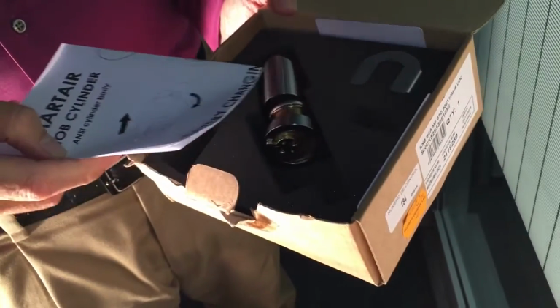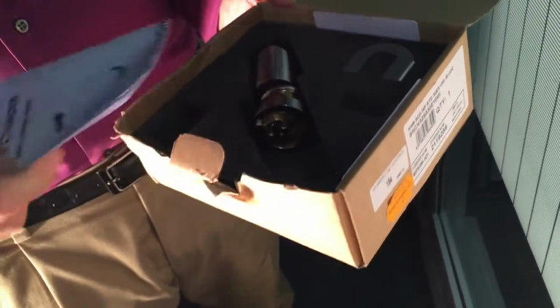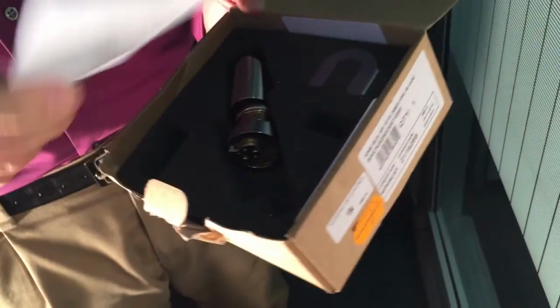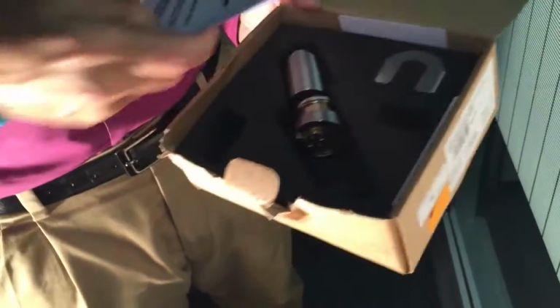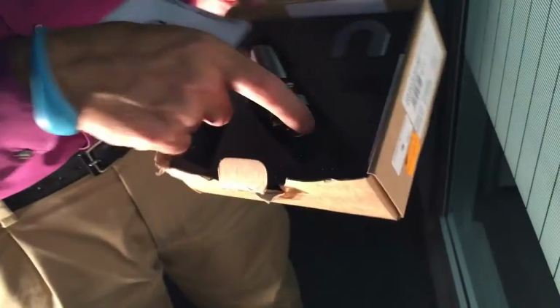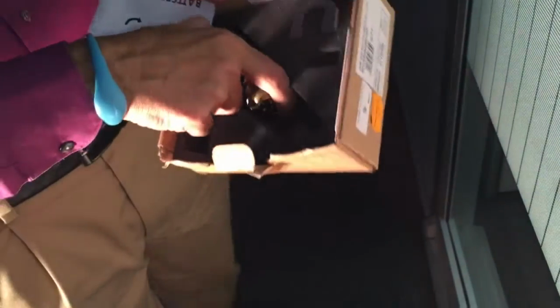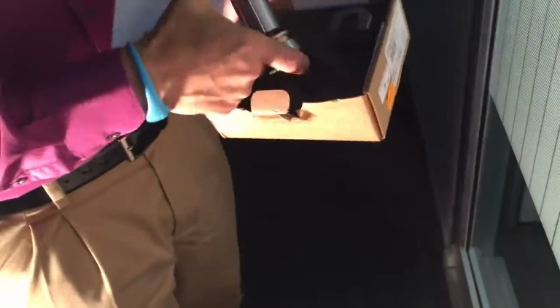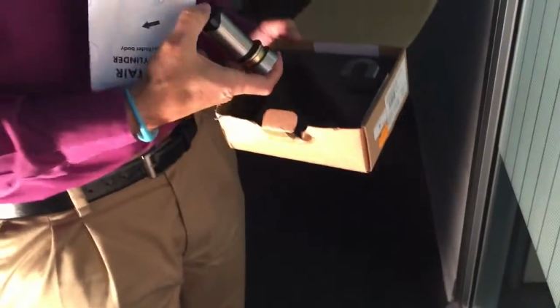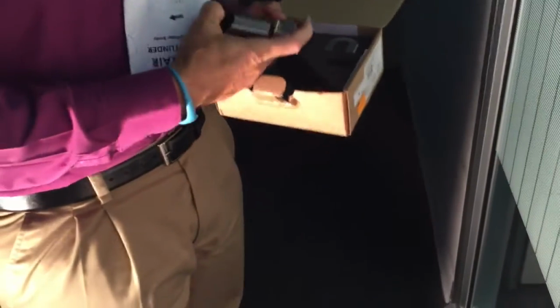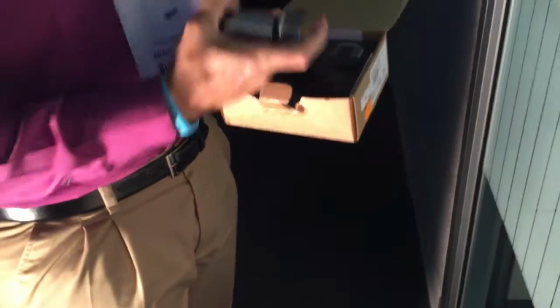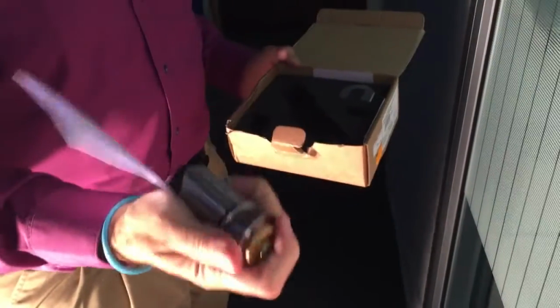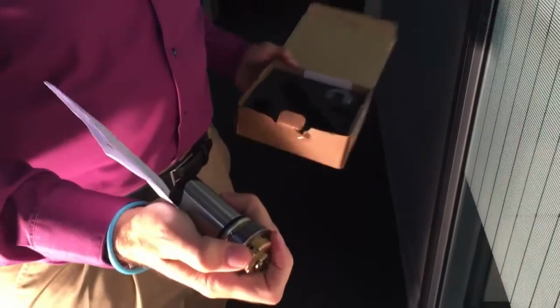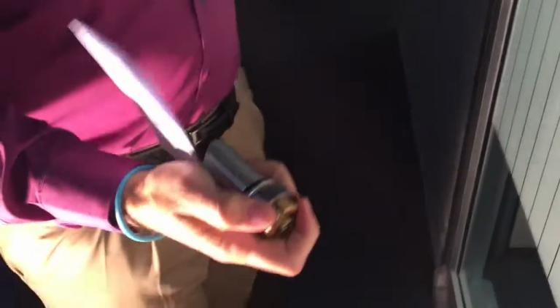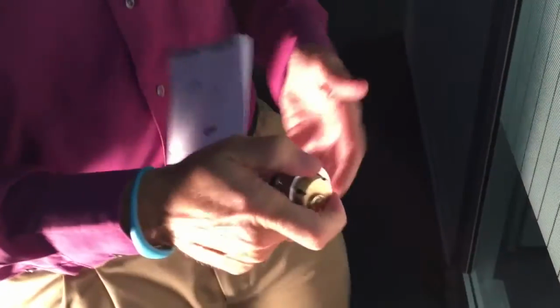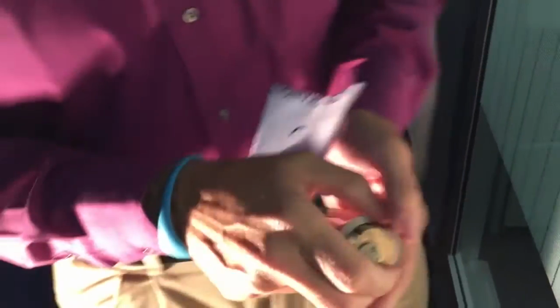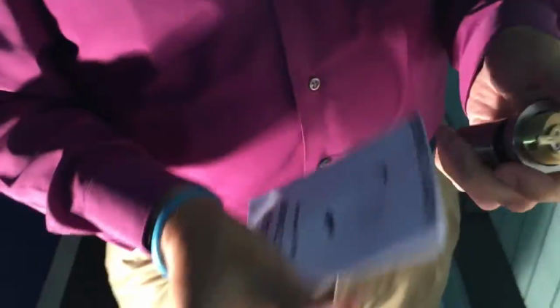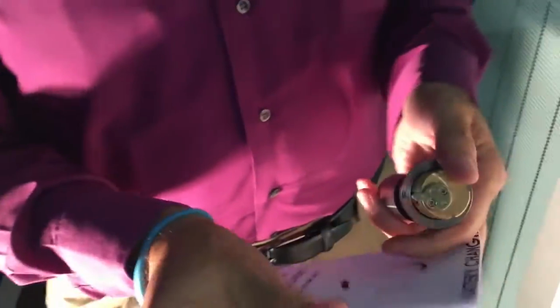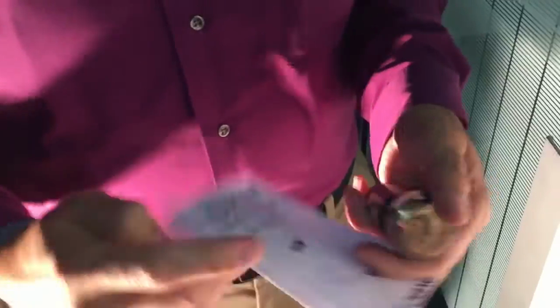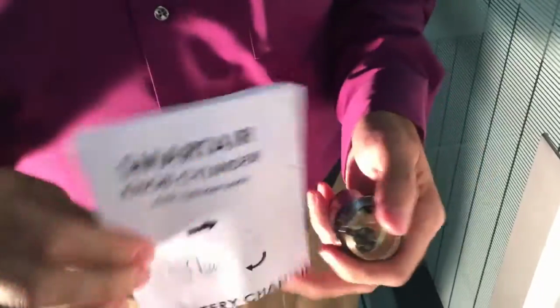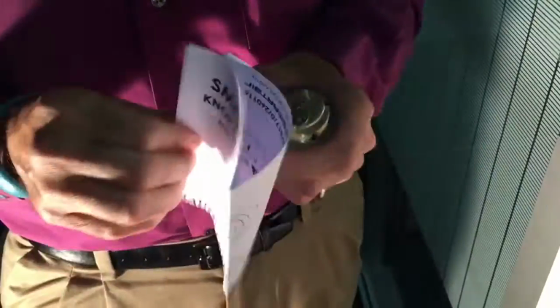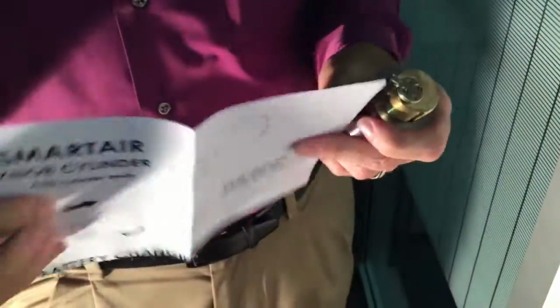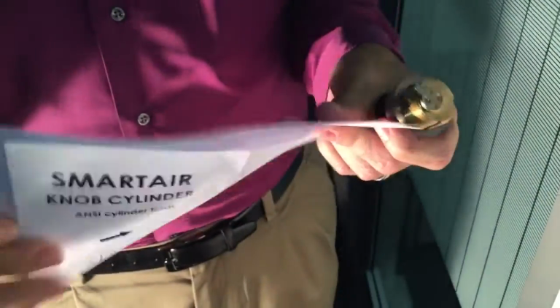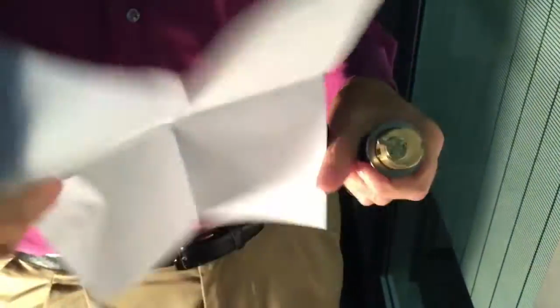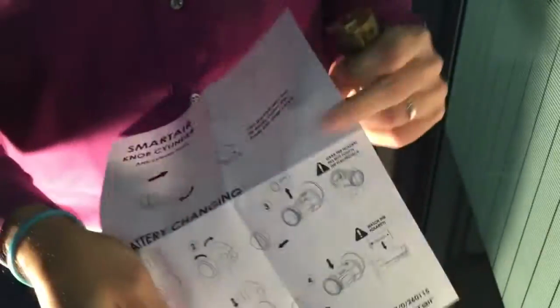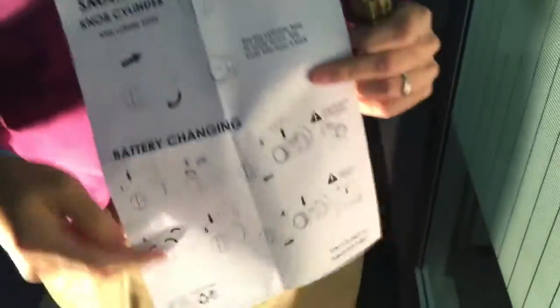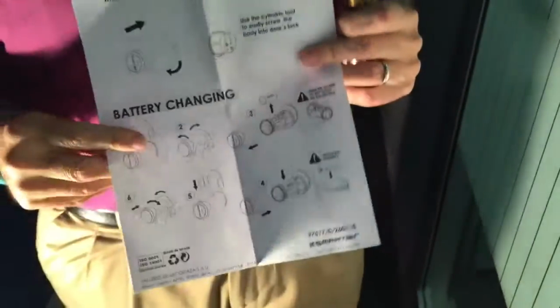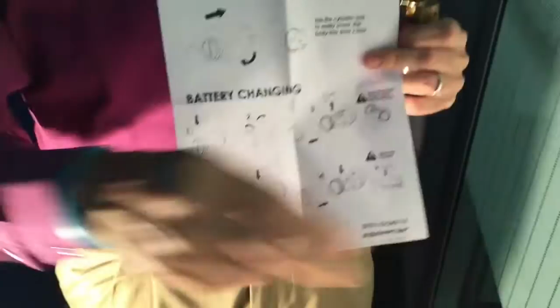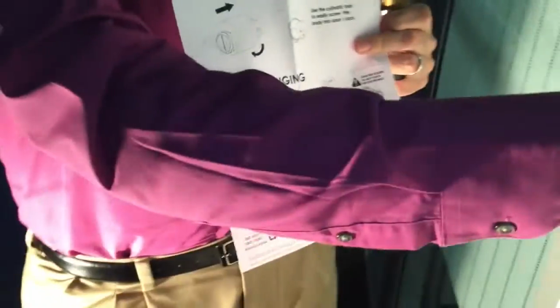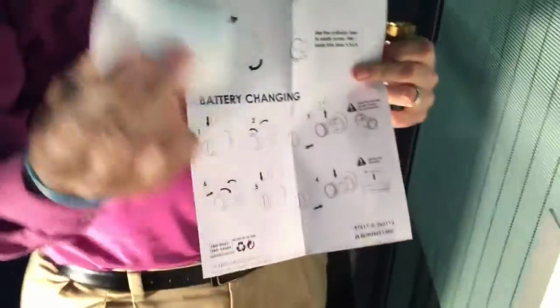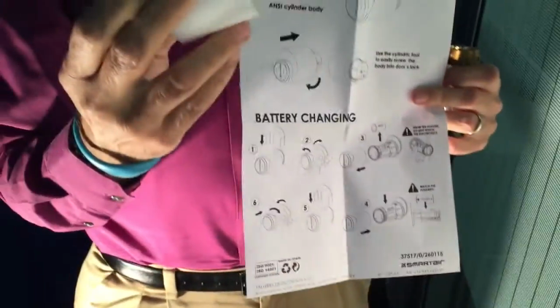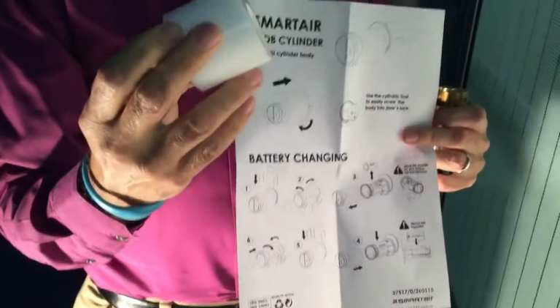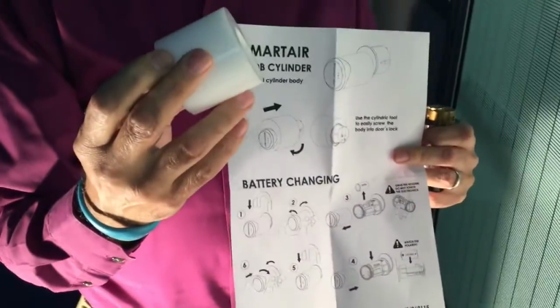We've already installed and programmed this unit. I'm going to take it out. The instructions are right here. The instructions tell you to use this tool, which we are going to use right here today.